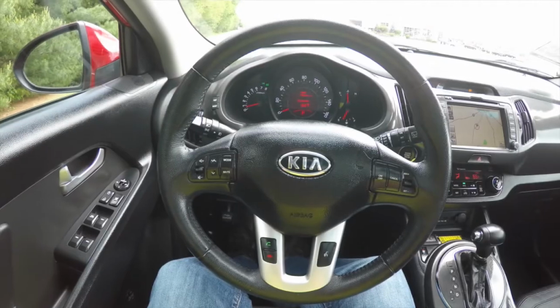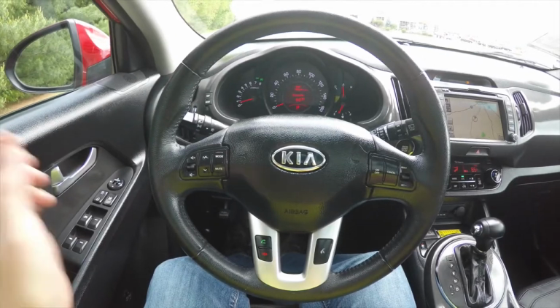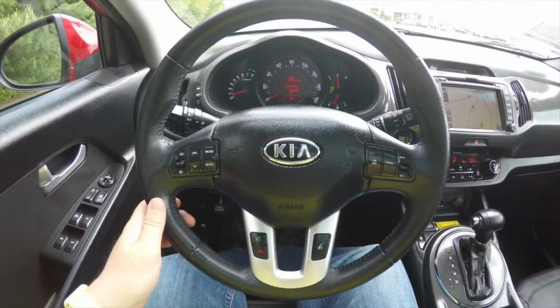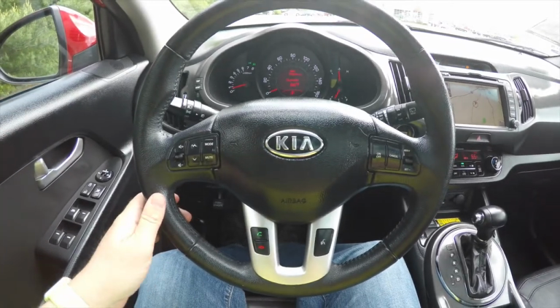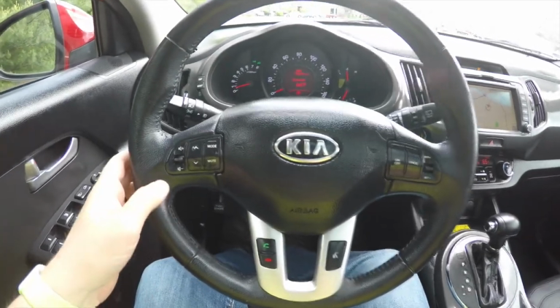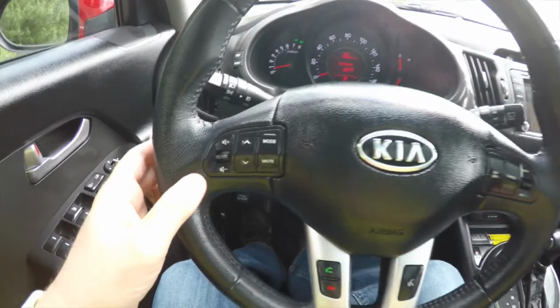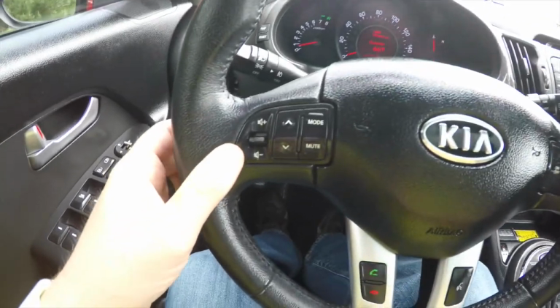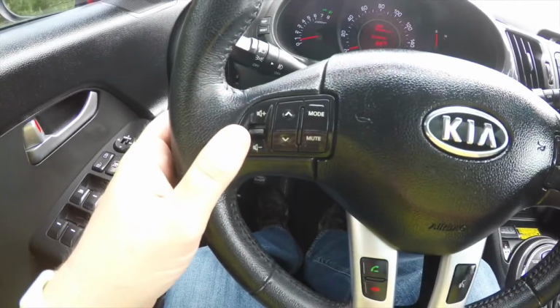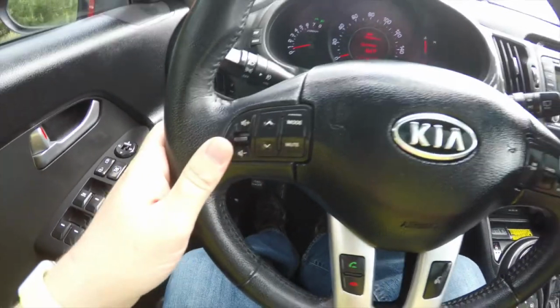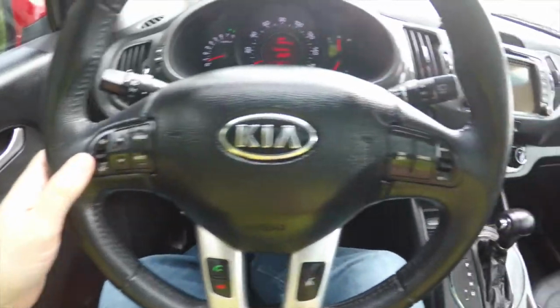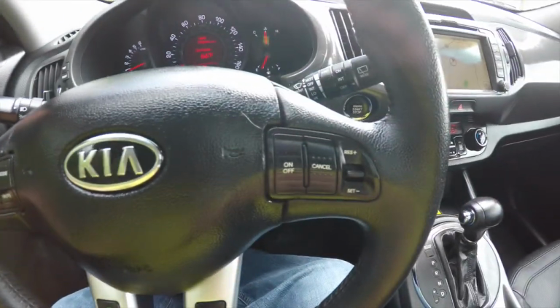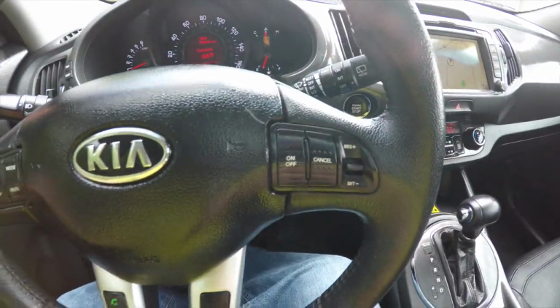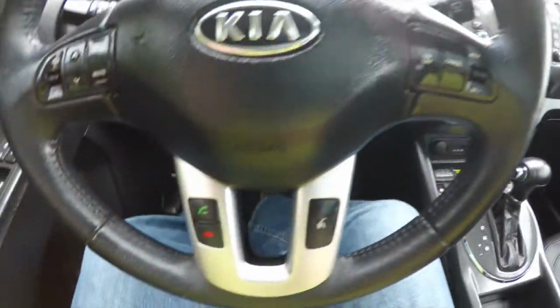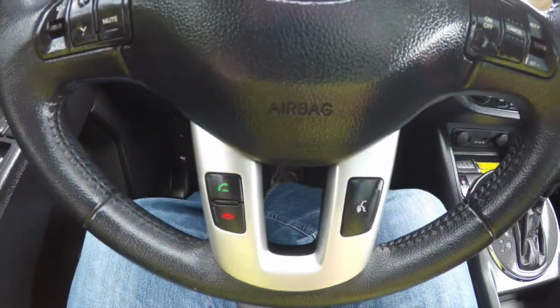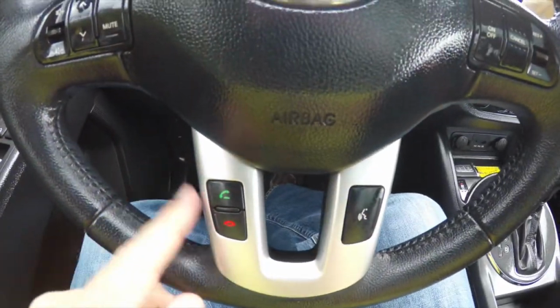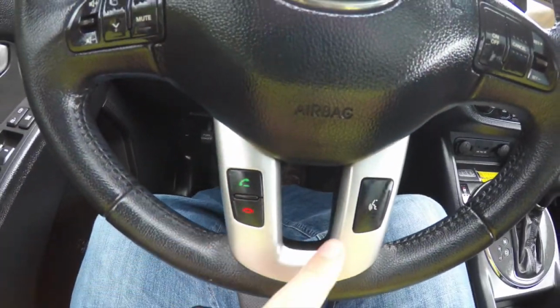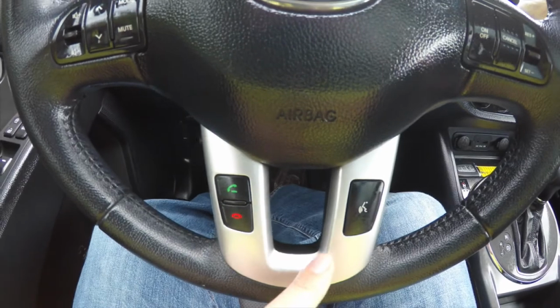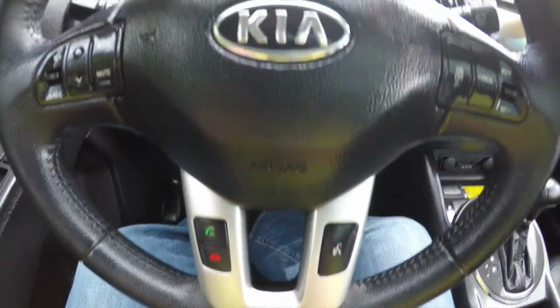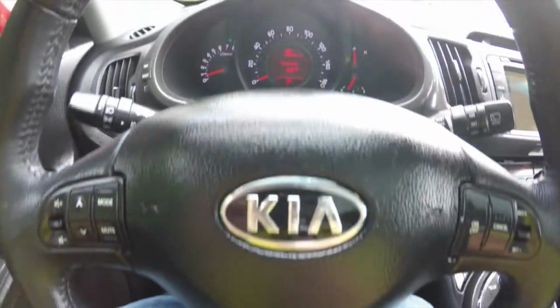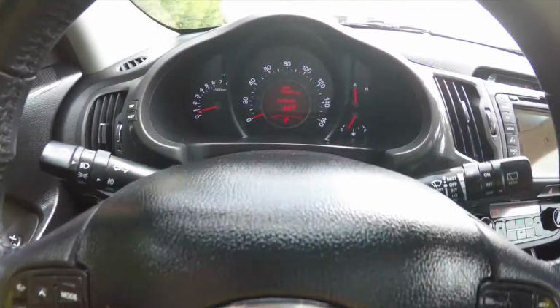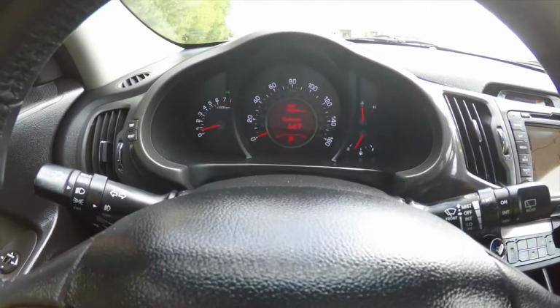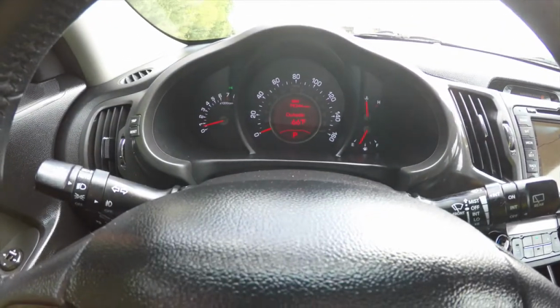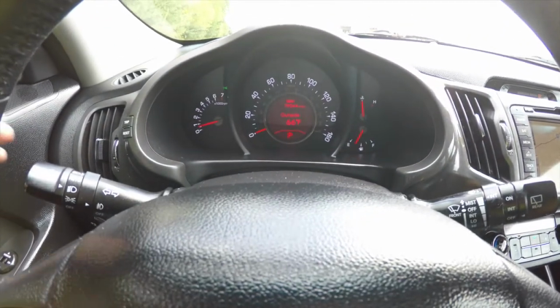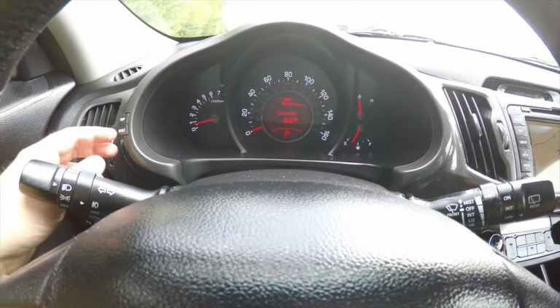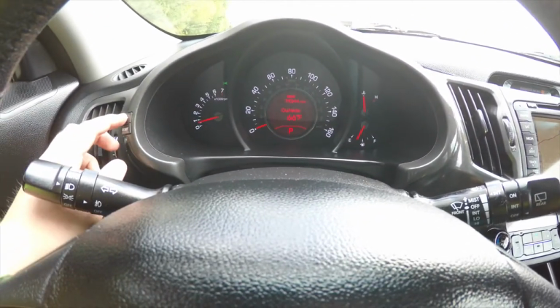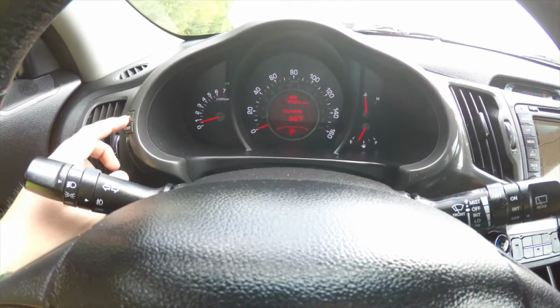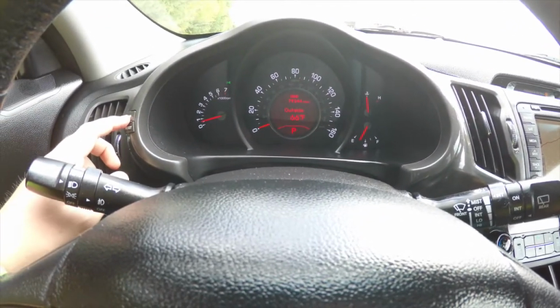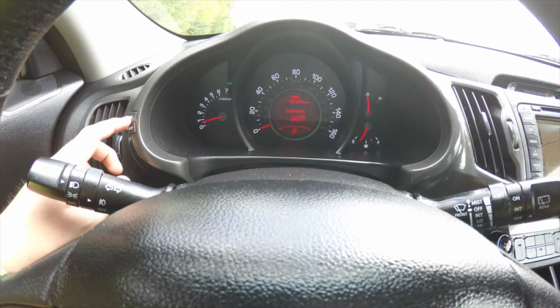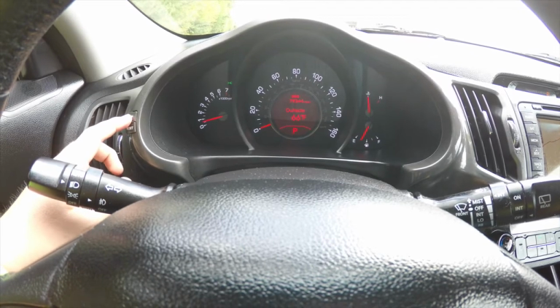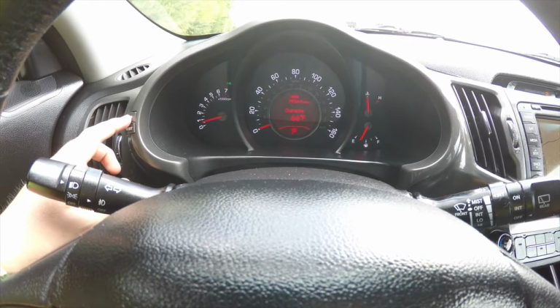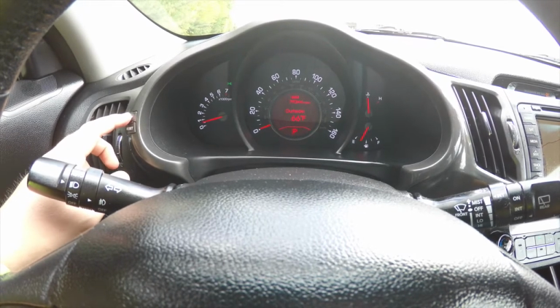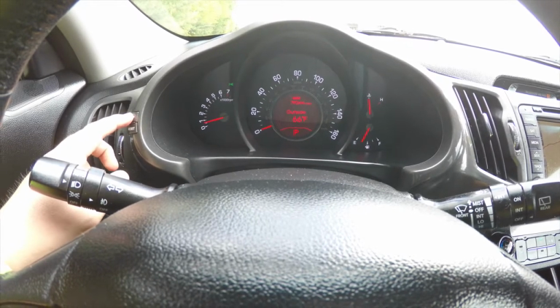Panning through the interior for a little more detail — on your steering wheel you have audio controls, cruise controls, and on the lower spokes your Bluetooth controls. This vehicle is equipped with the SuperVision cluster with the trip computer, and it does have 79,244 miles on it.